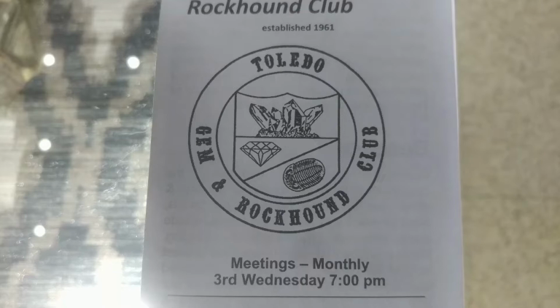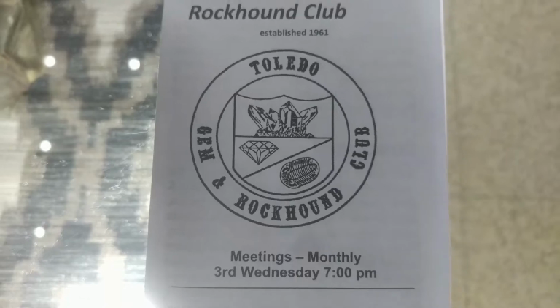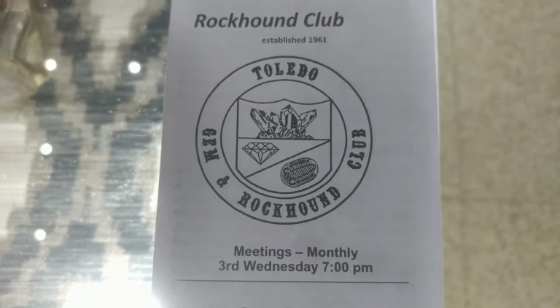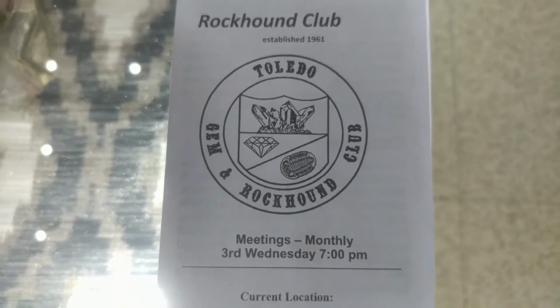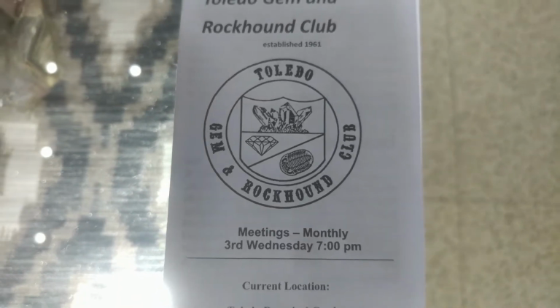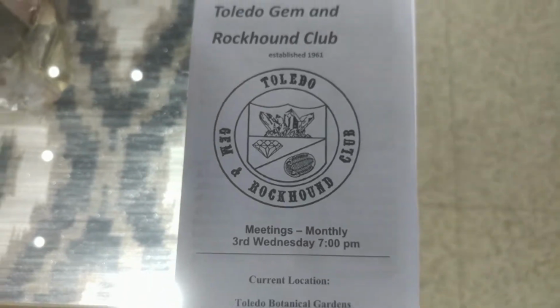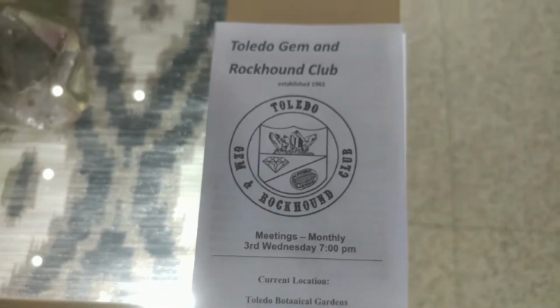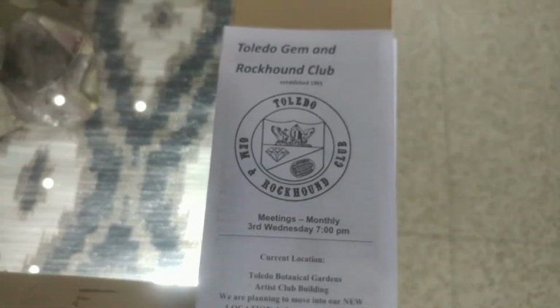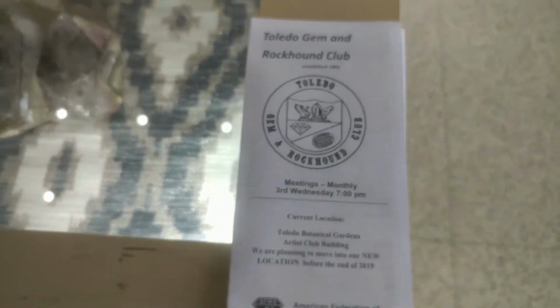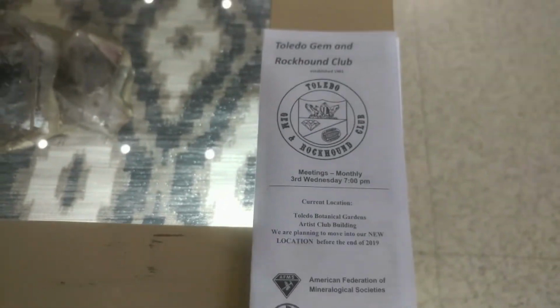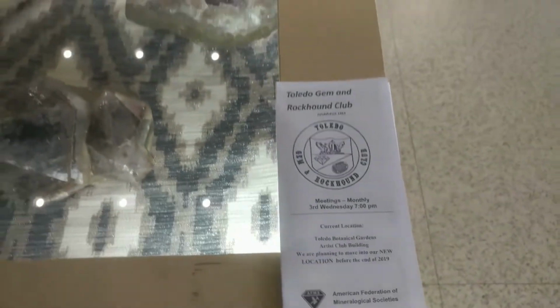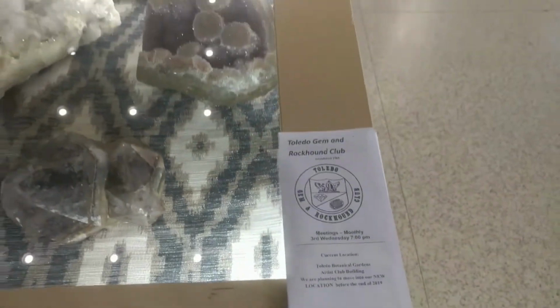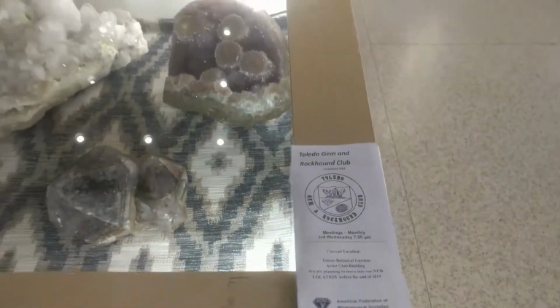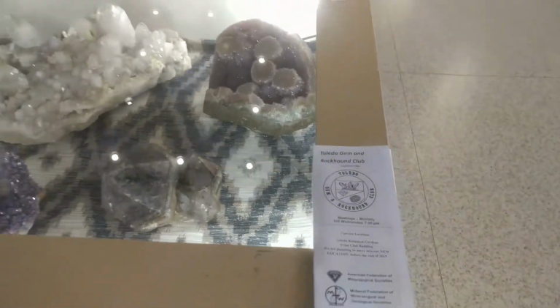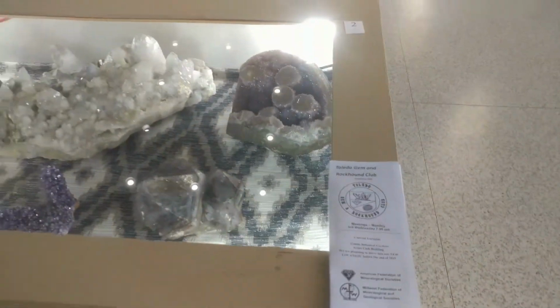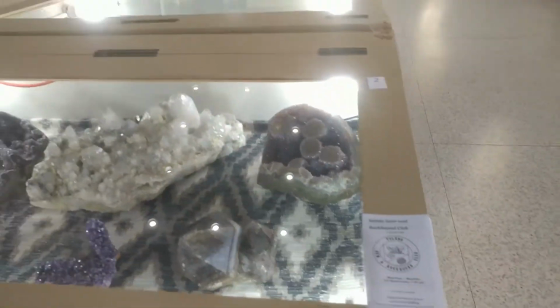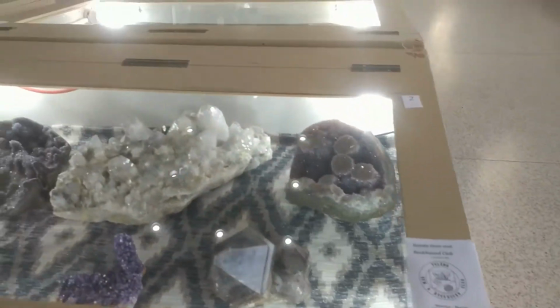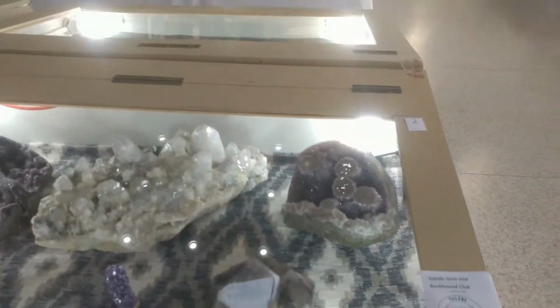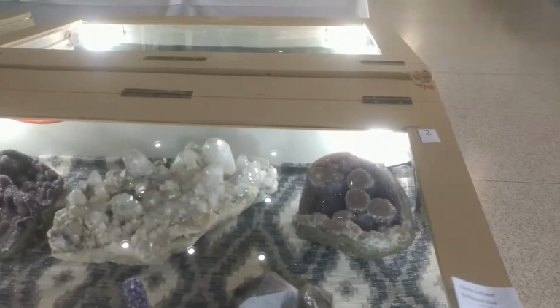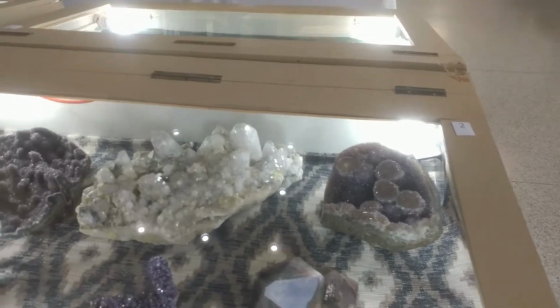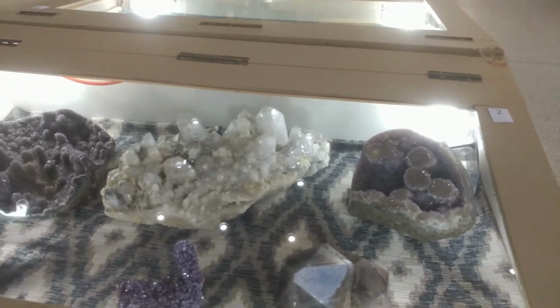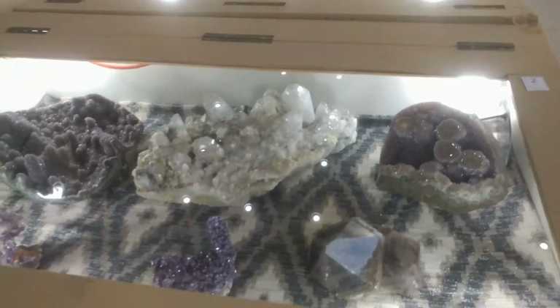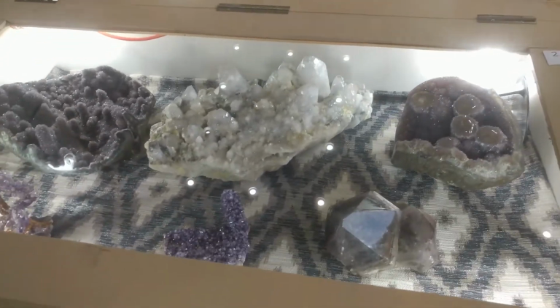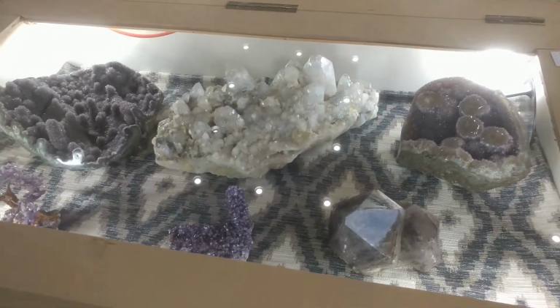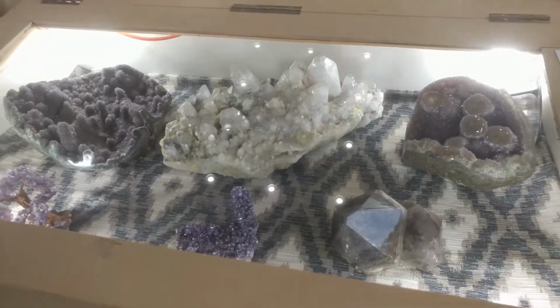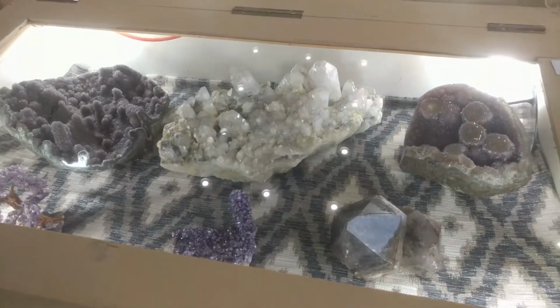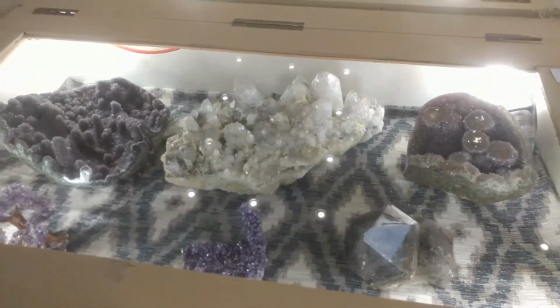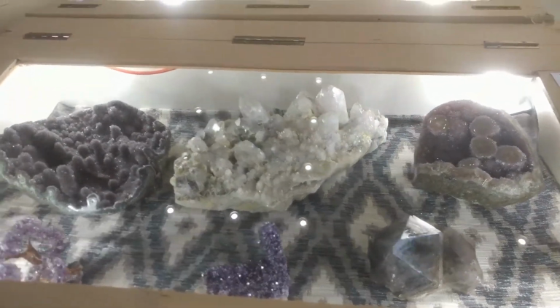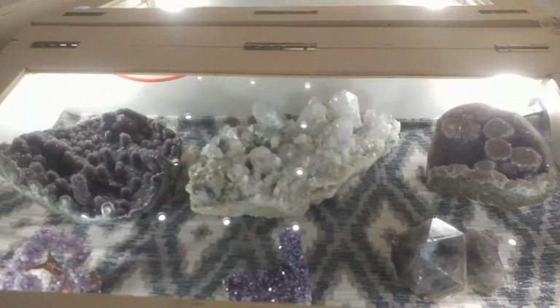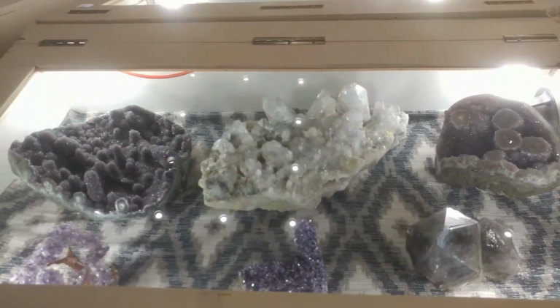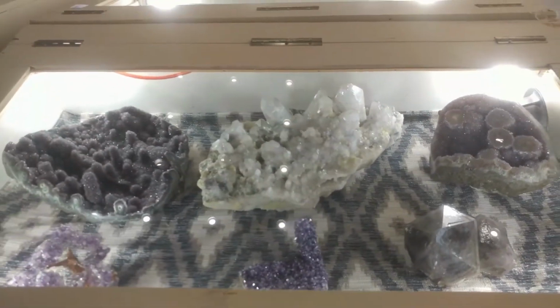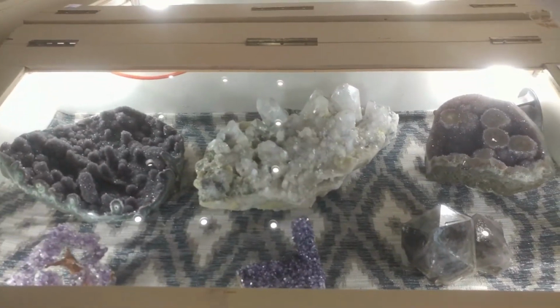We are at the Toledo Gem and Rock Hound Club annual show. This is our 48th show. I just wanted to give everybody a quick view of some of these cases.